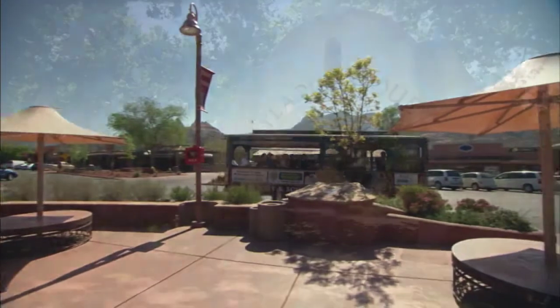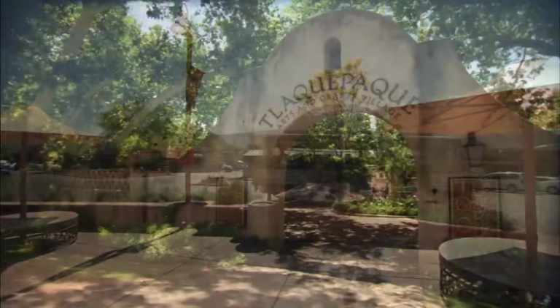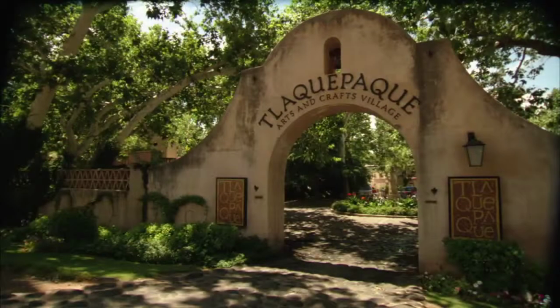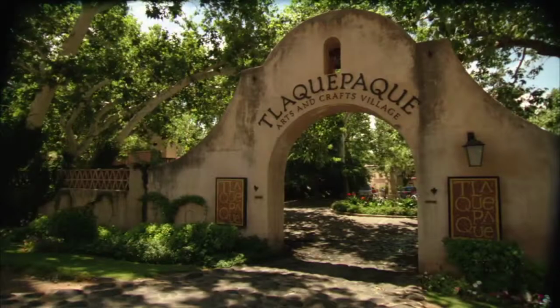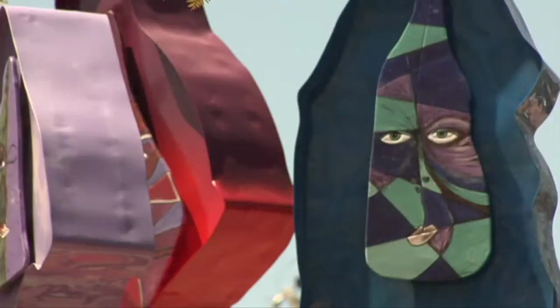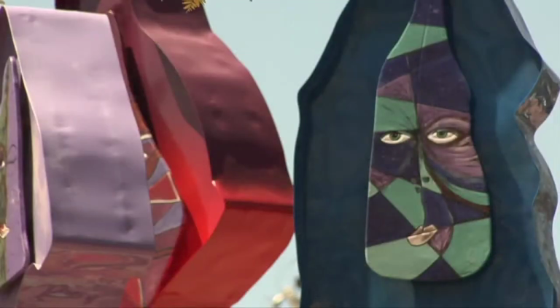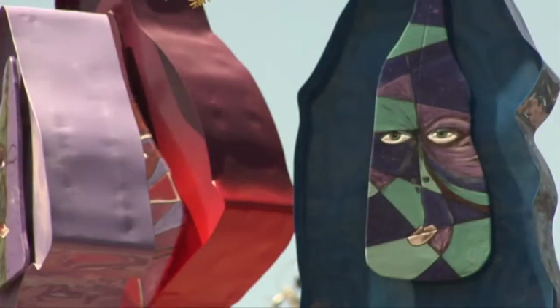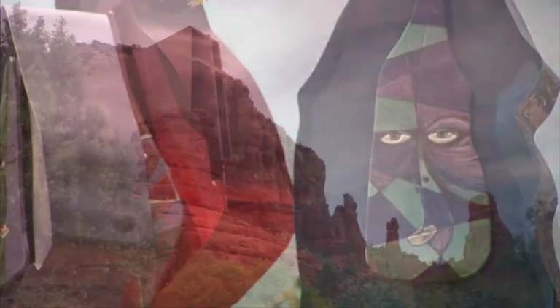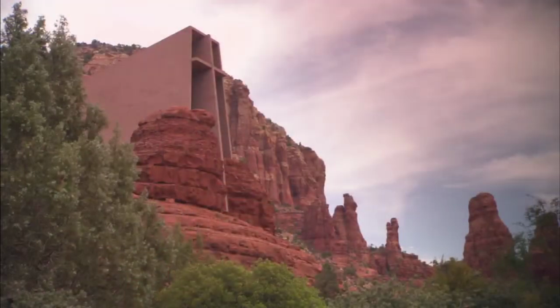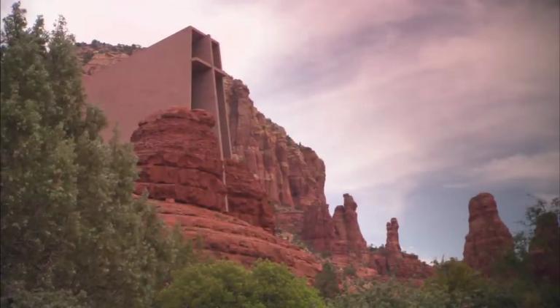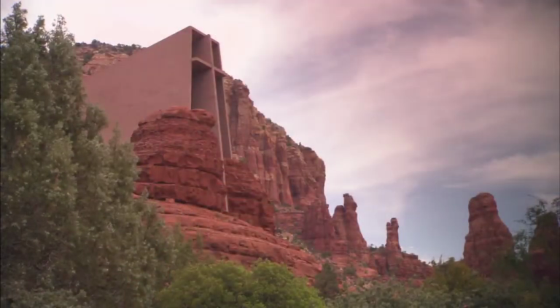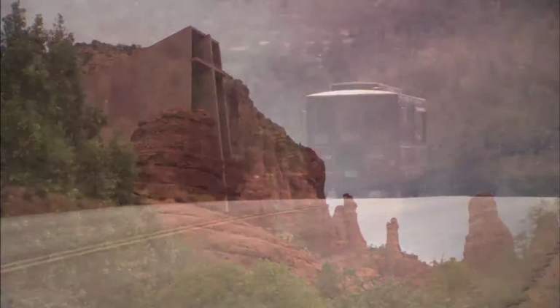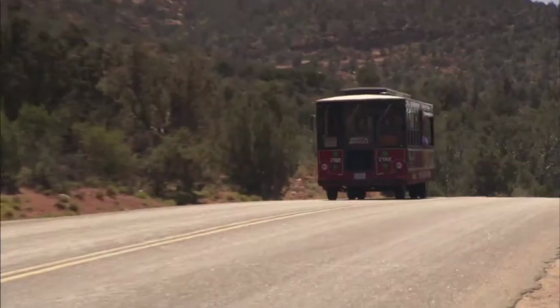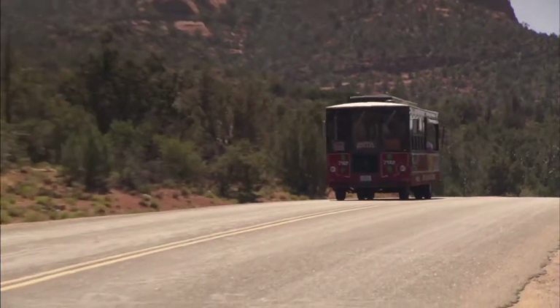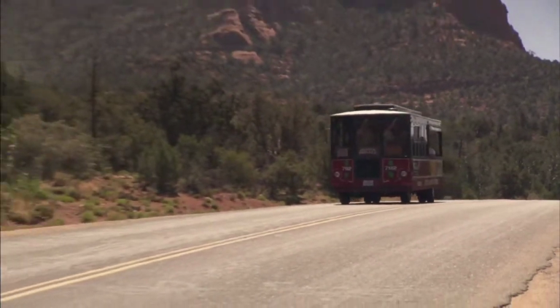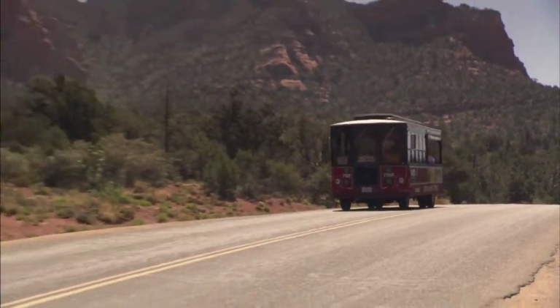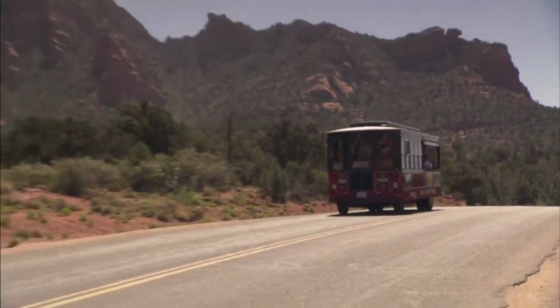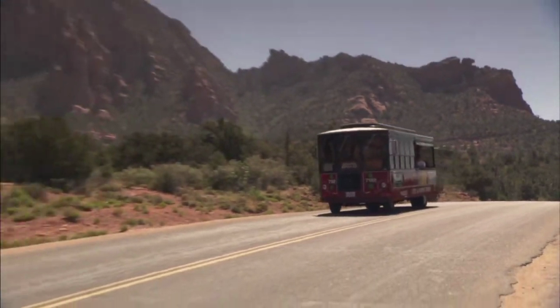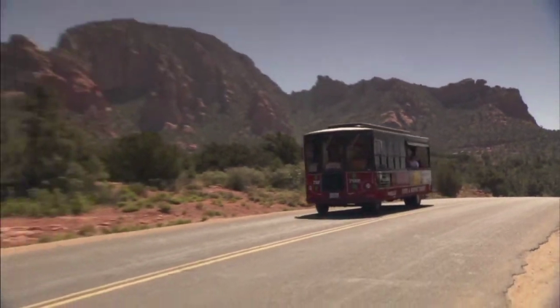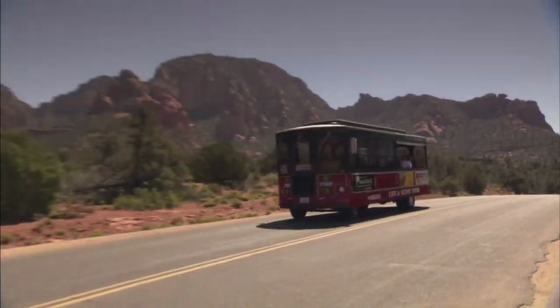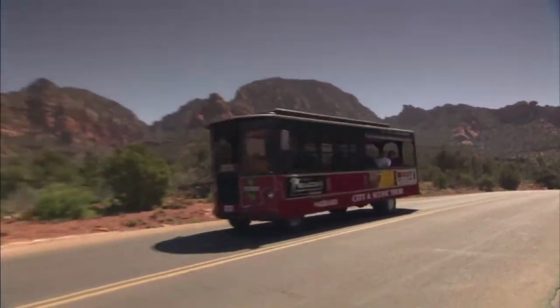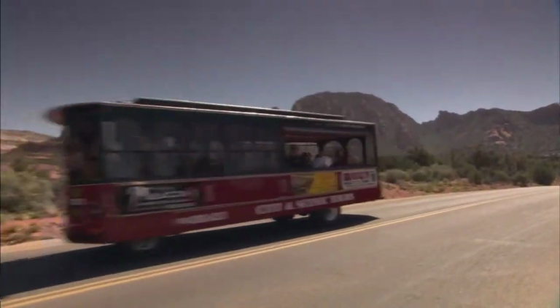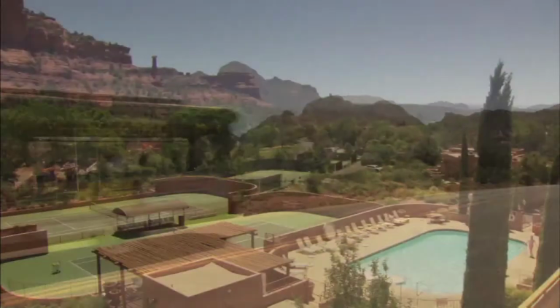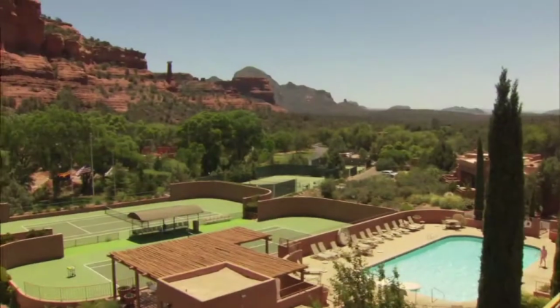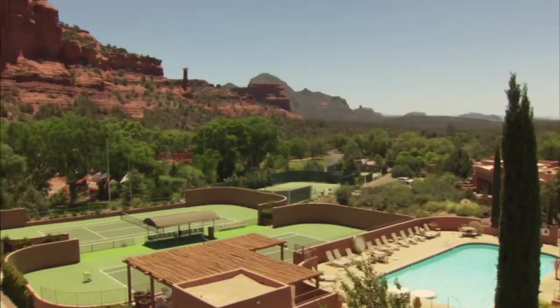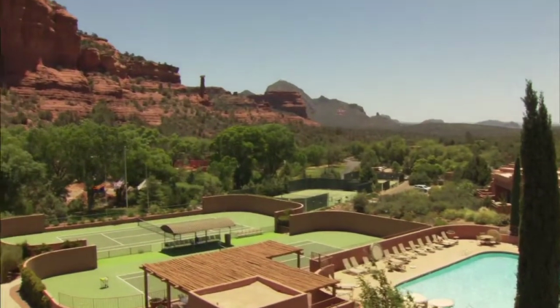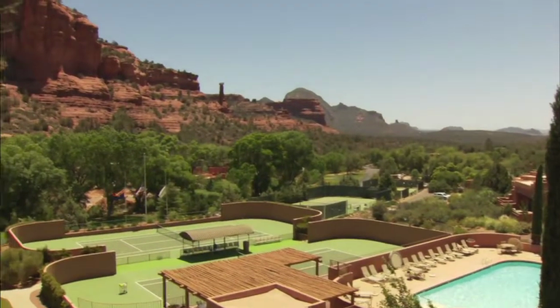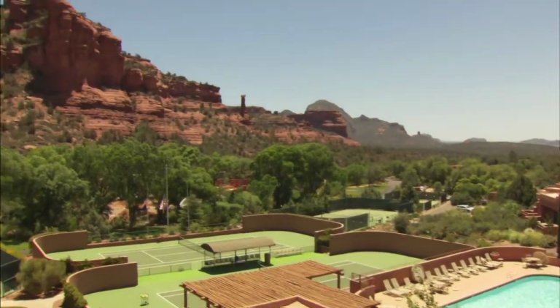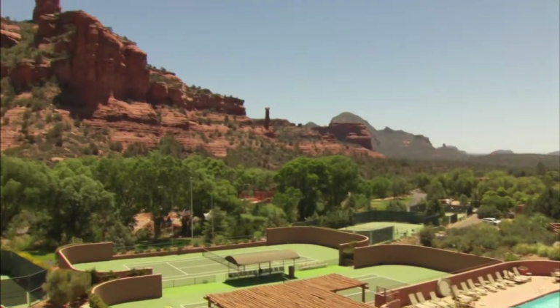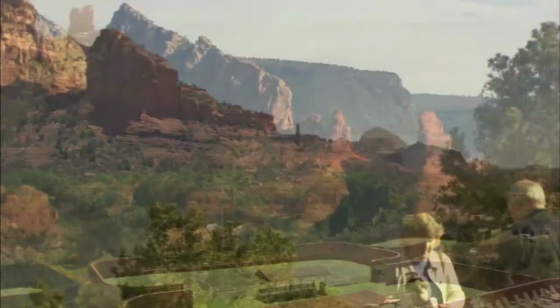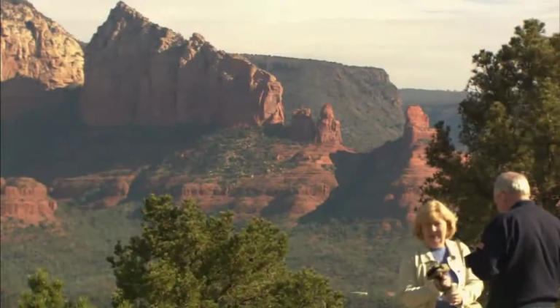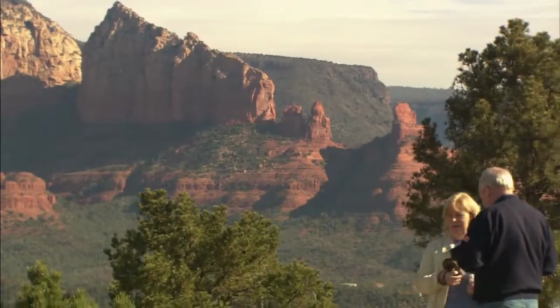This Sedona highlights tour covers the whole south side of town — Tlaquepaque, the gallery district, and a stop out at the famous Chapel of the Holy Cross. Then on board the same trolley we head out west into the beautiful countryside of Boynton and Long Canyons, providing service to the Enchantment Resort.